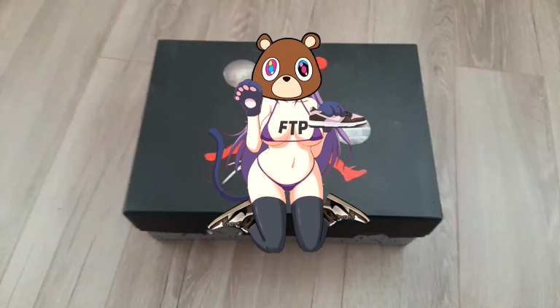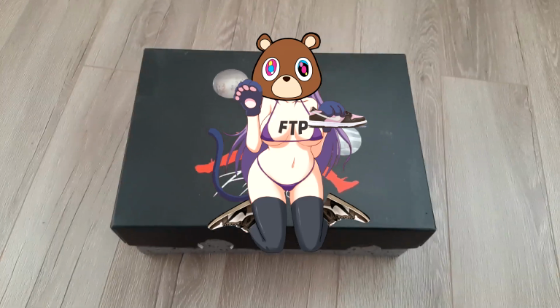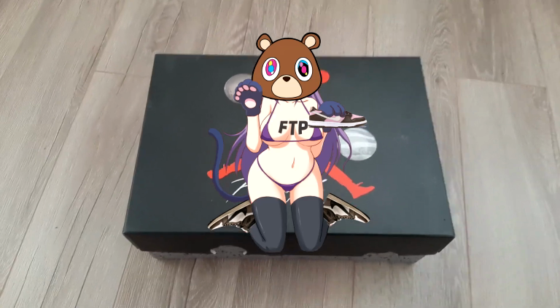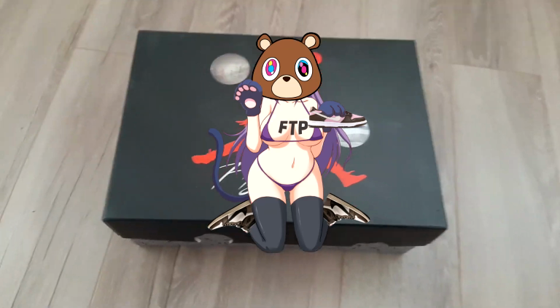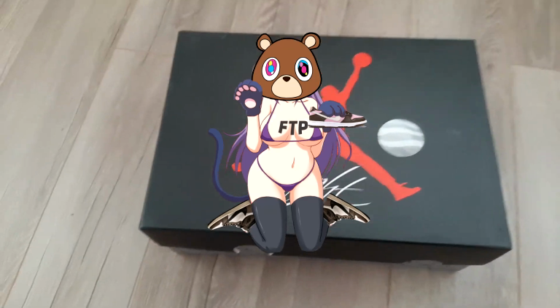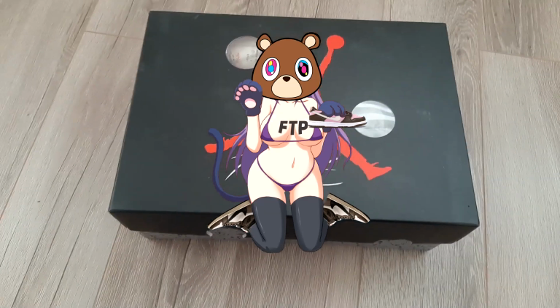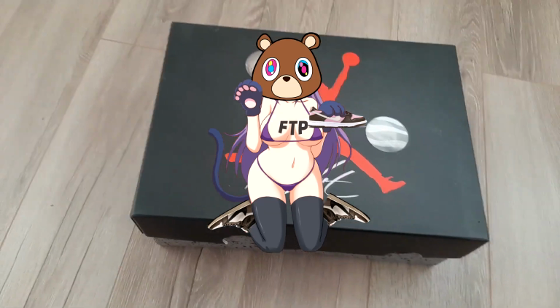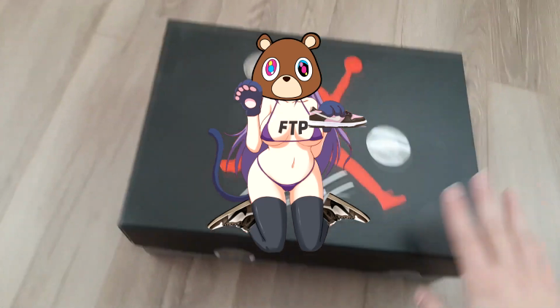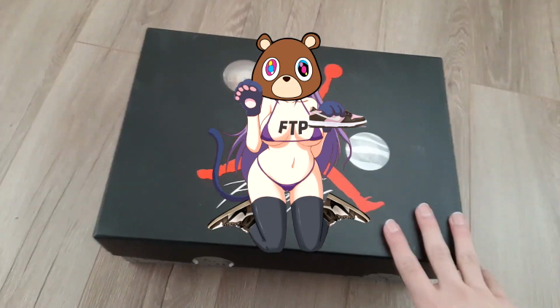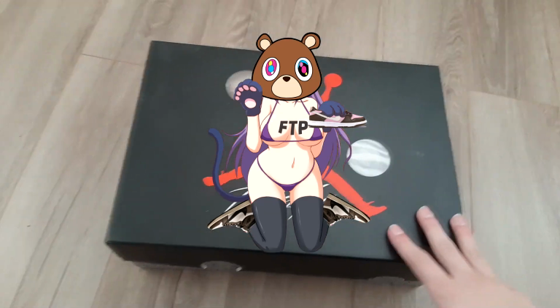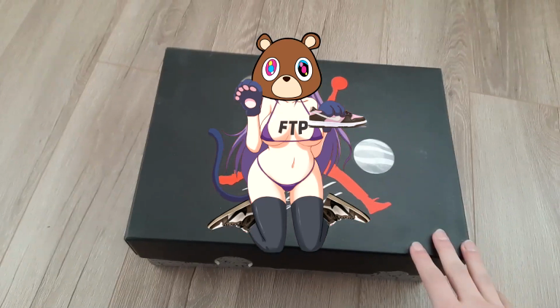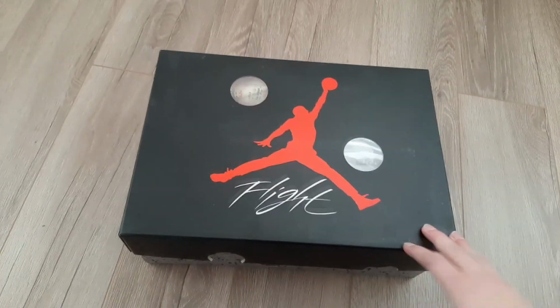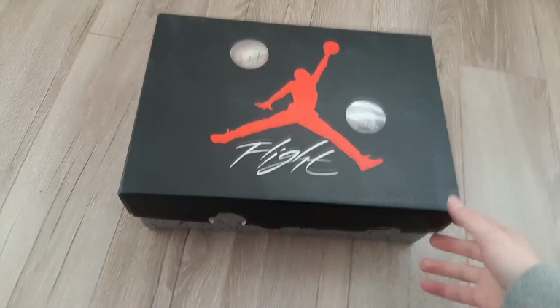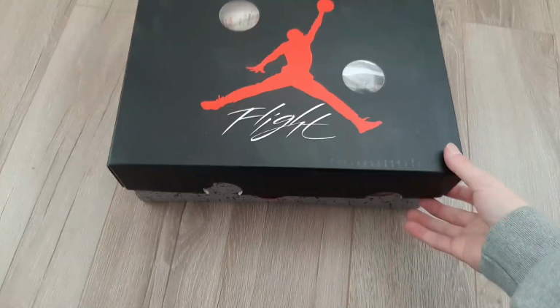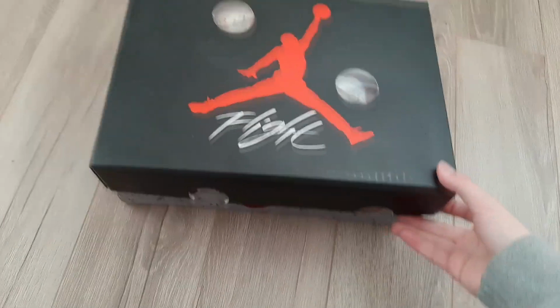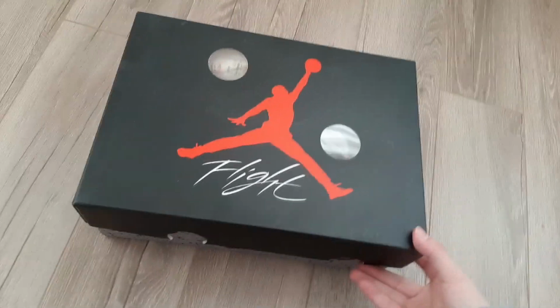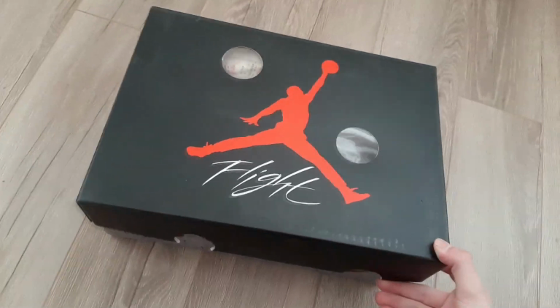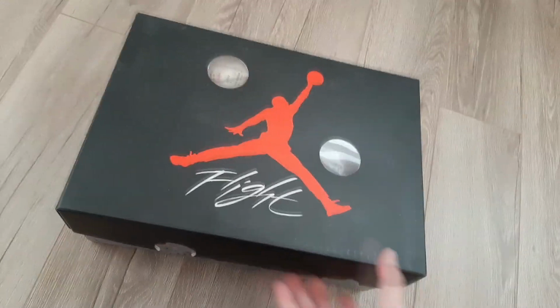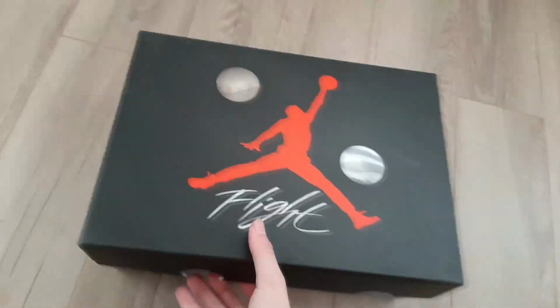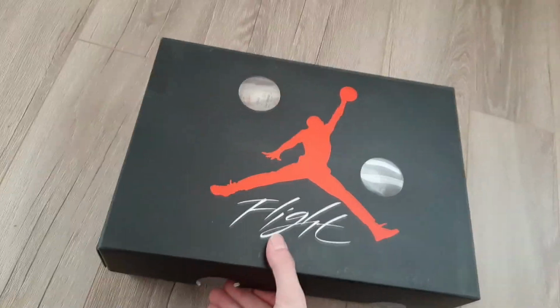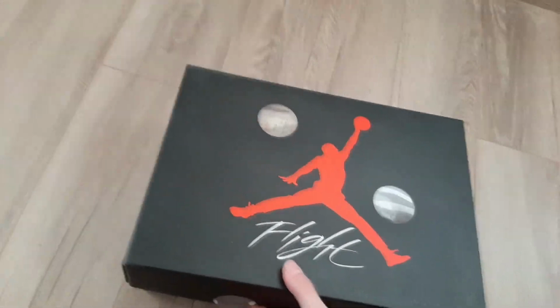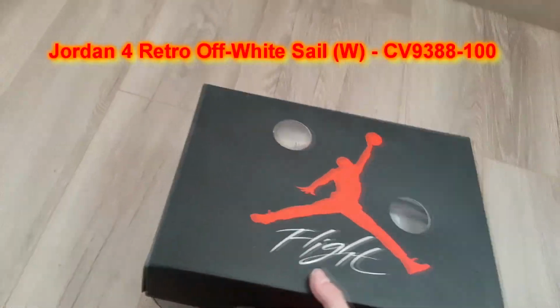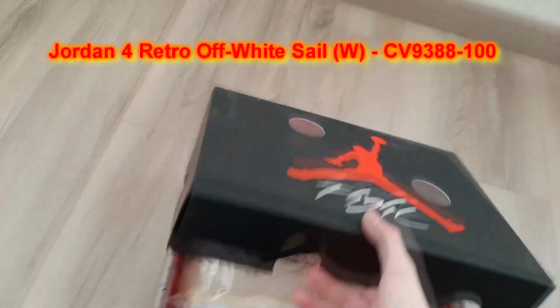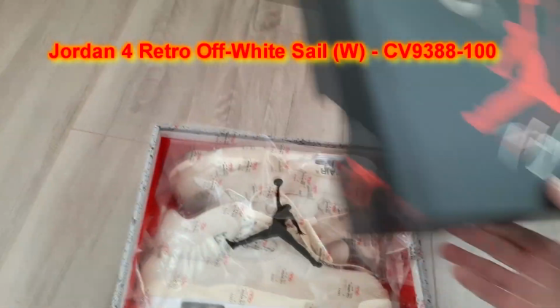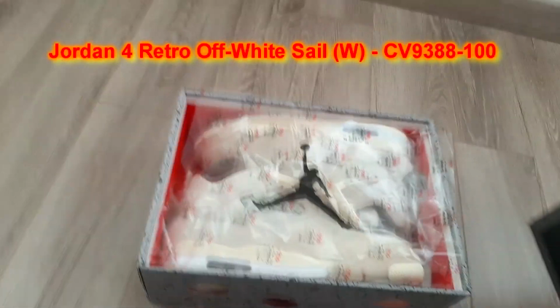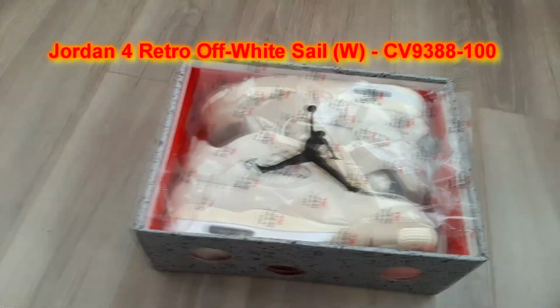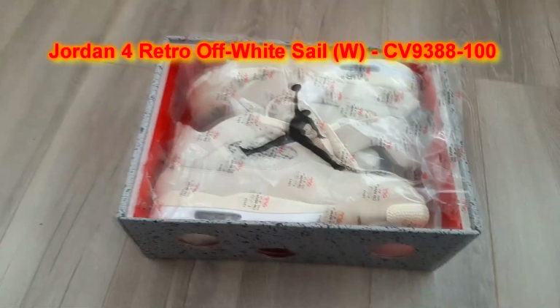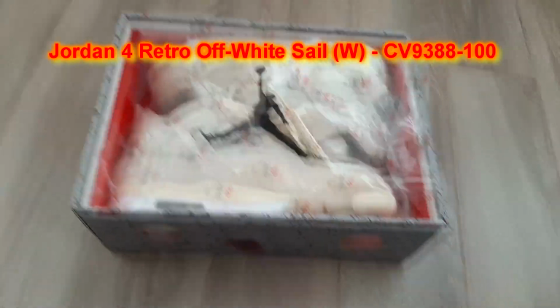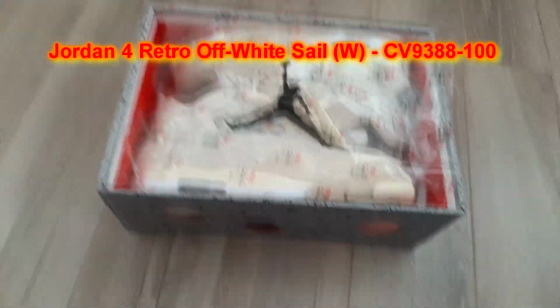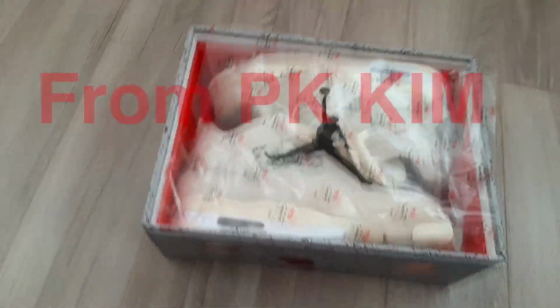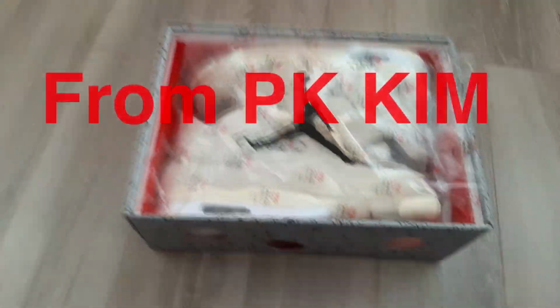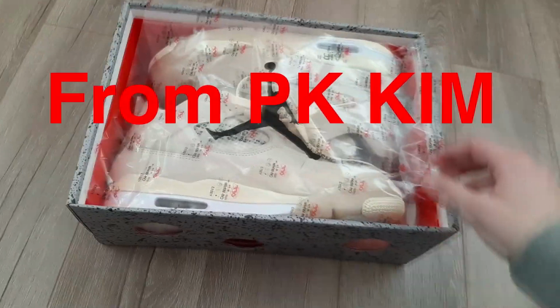Hello guys, it's your WannaOneGott here. Today I'm back with another review. Today we are reviewing the Air Jordan 3 Sail — White Sail from PK Kim.